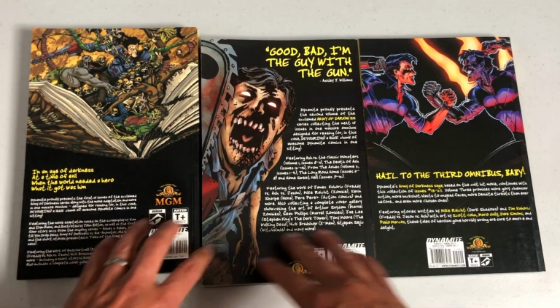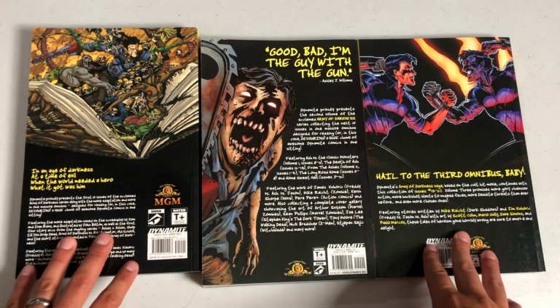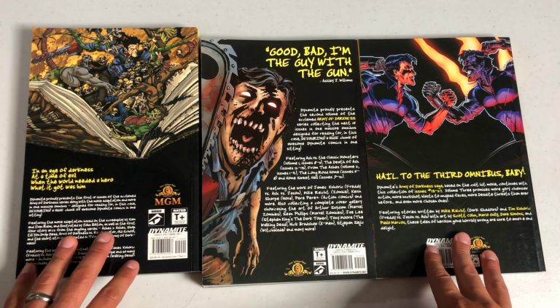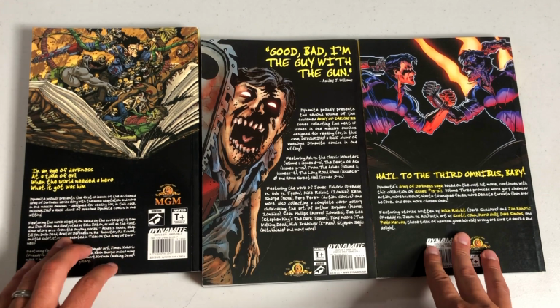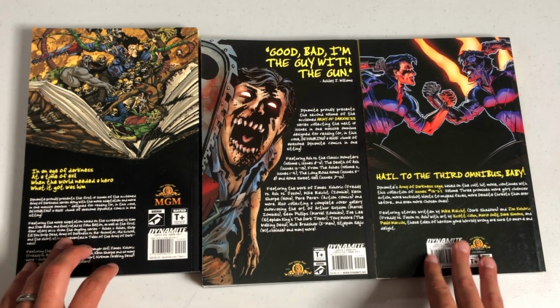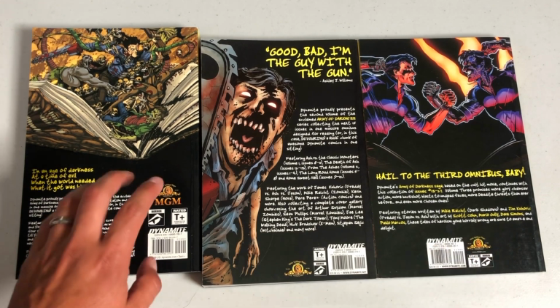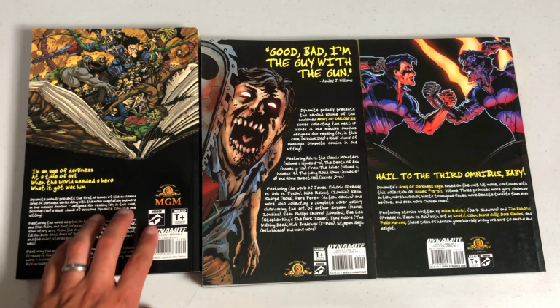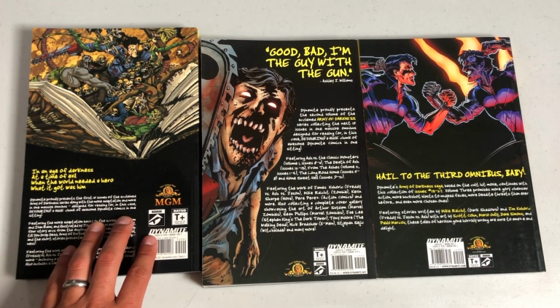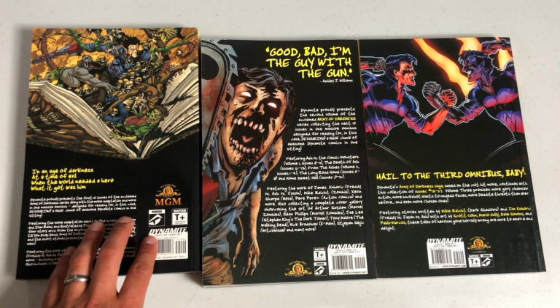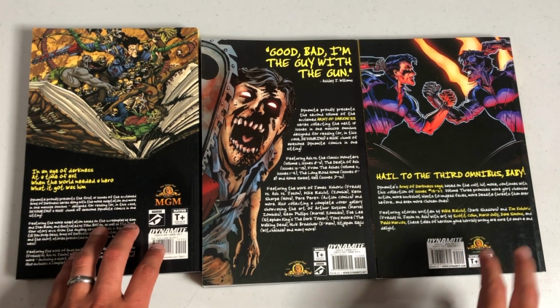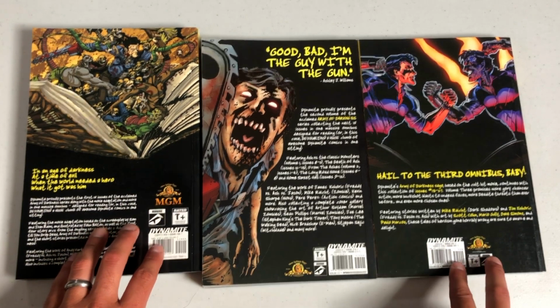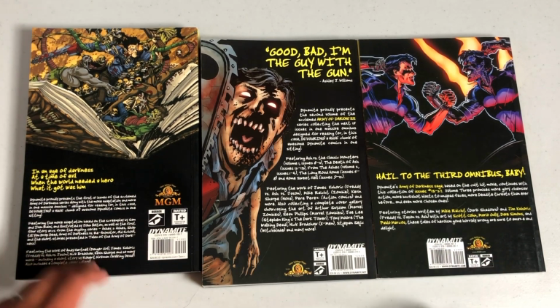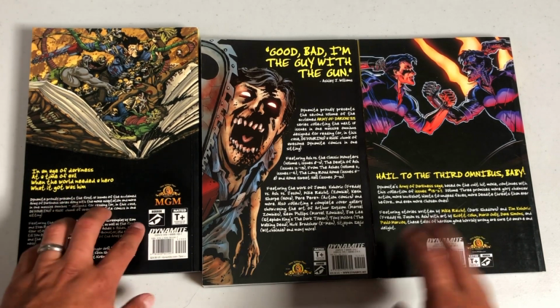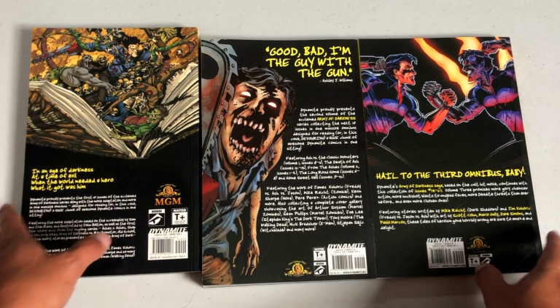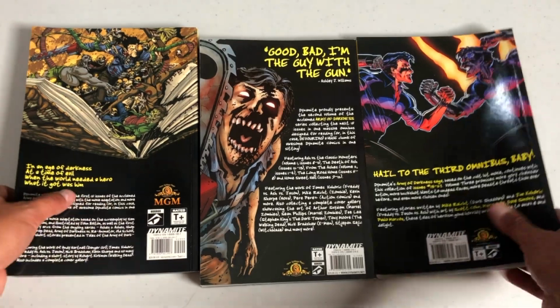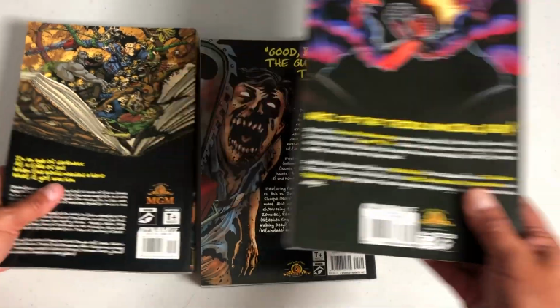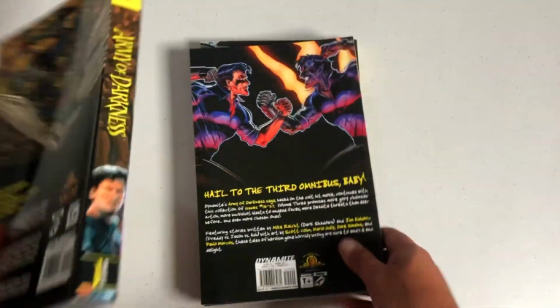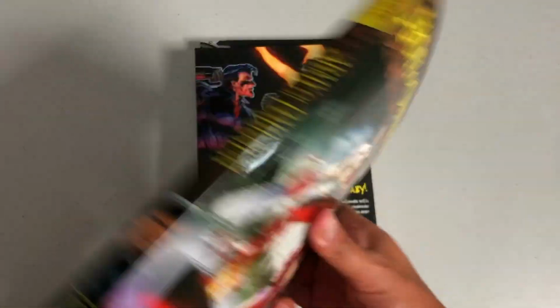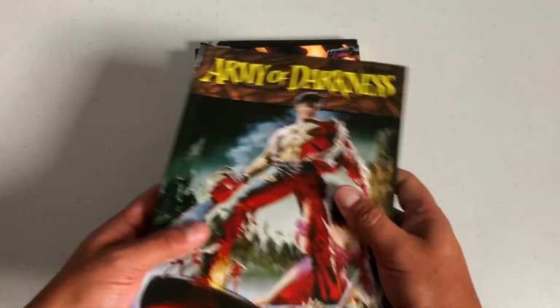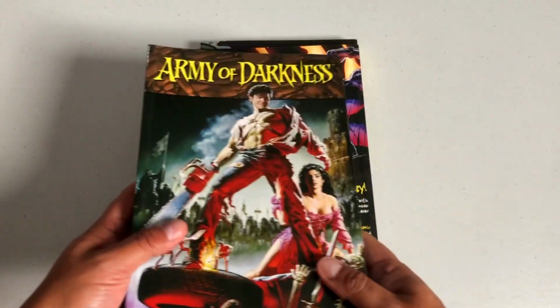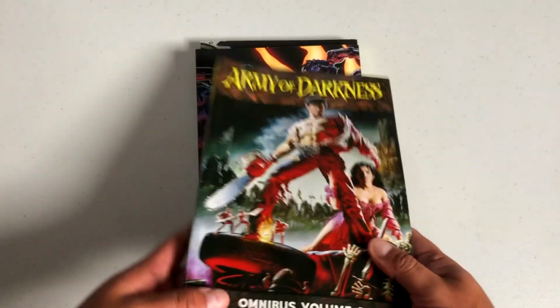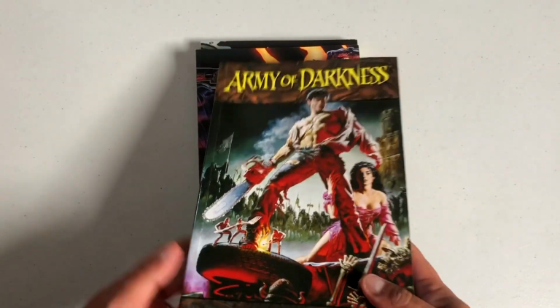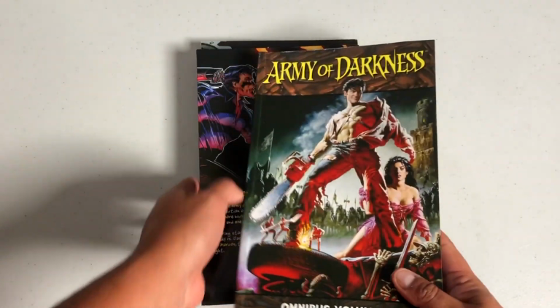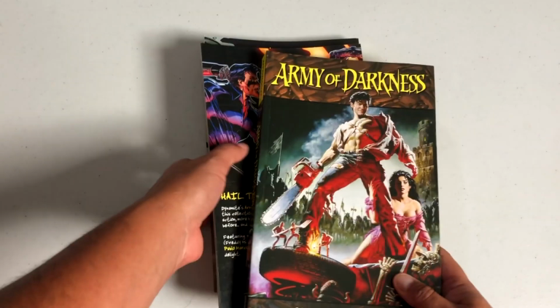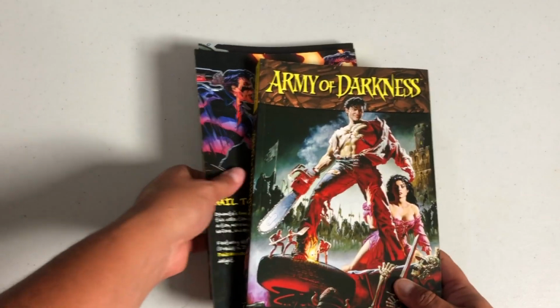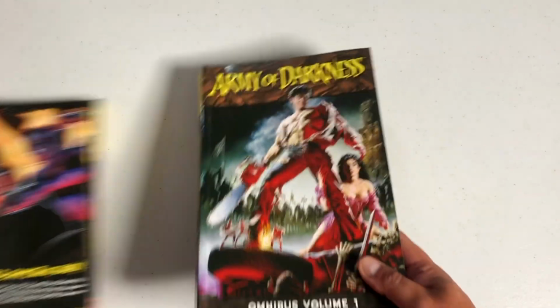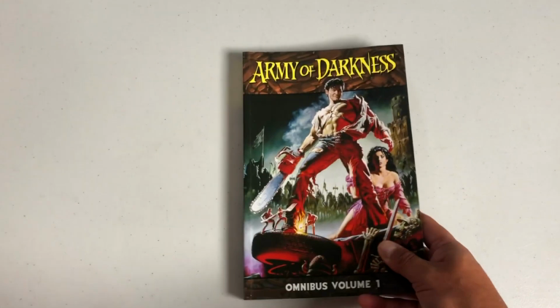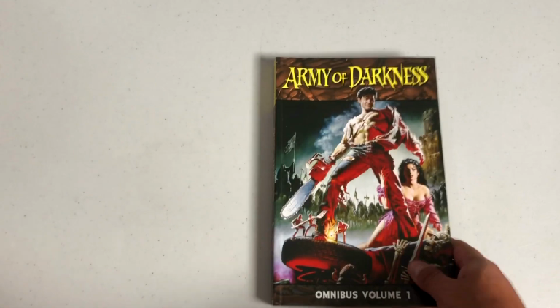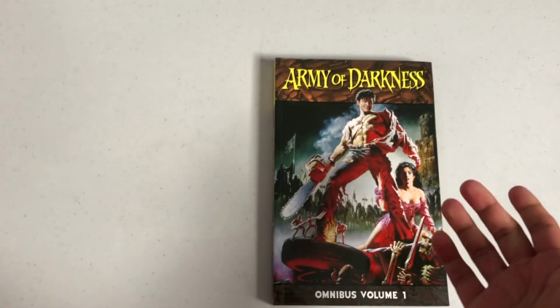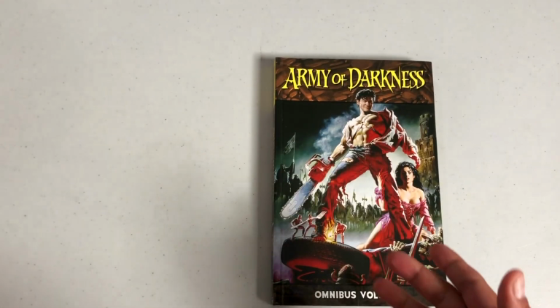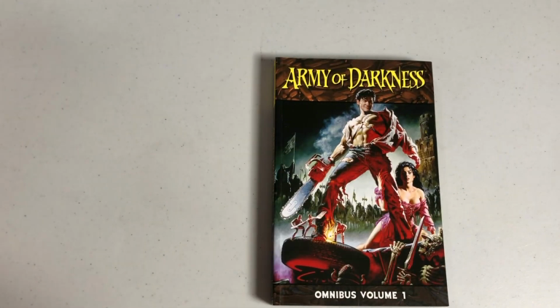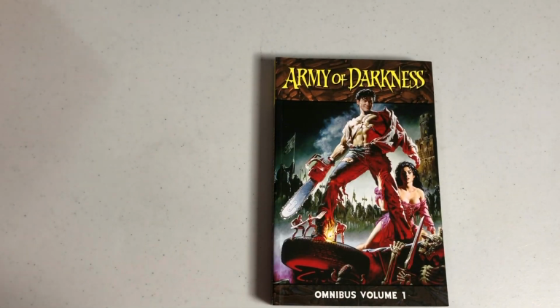Here's what the backs look like. Each one of these retails for $29.99. So let's take a look at Volume 1 with this beautiful cover. I believe that's John Bolton — yeah, John Bolton. But let's talk about it.